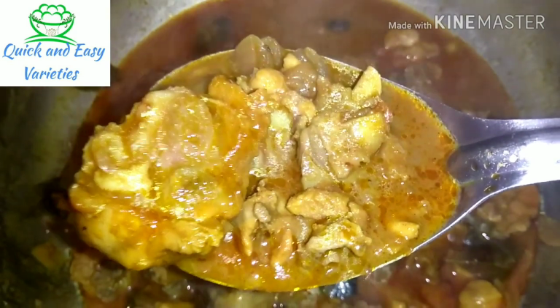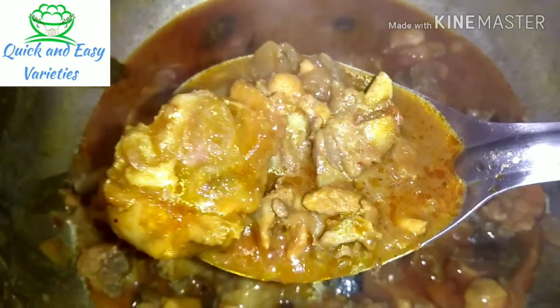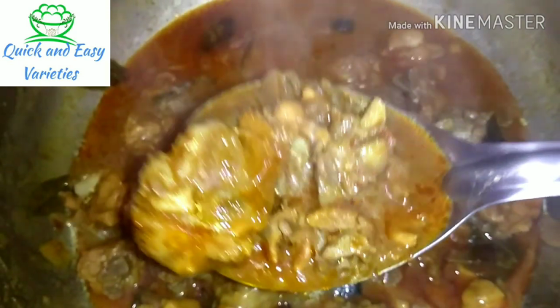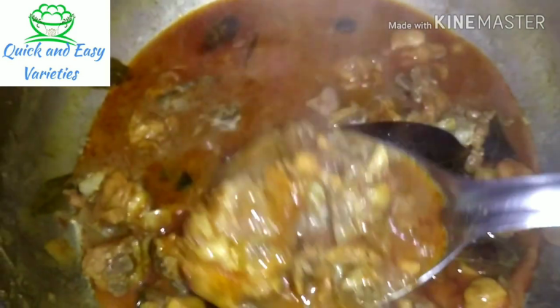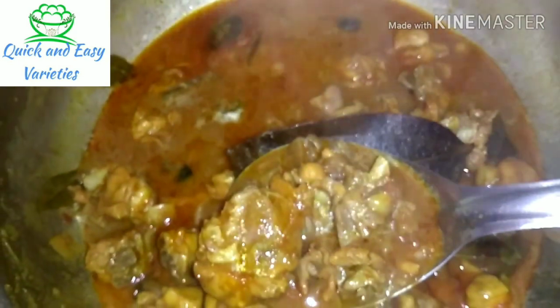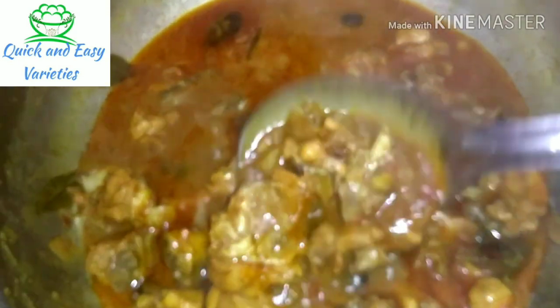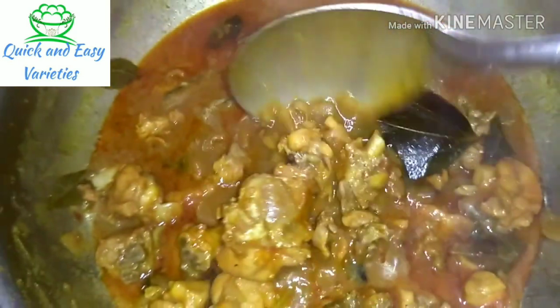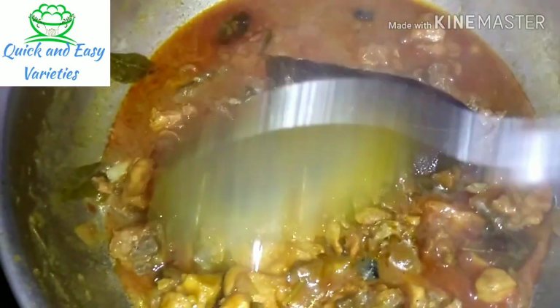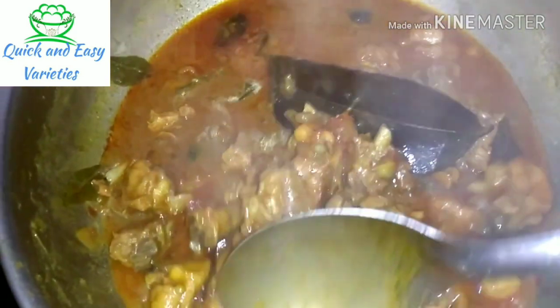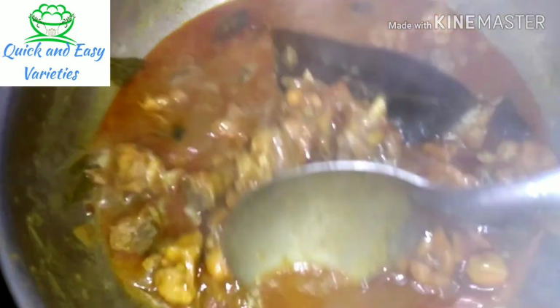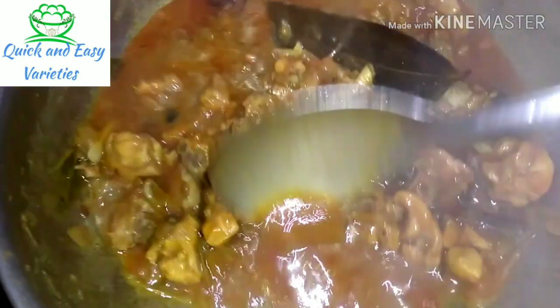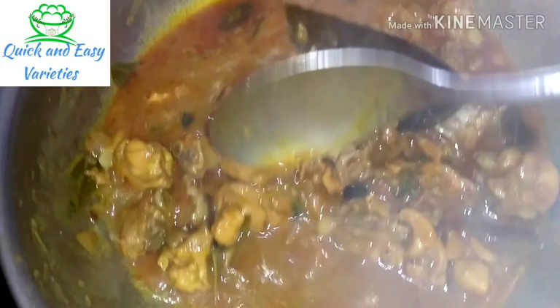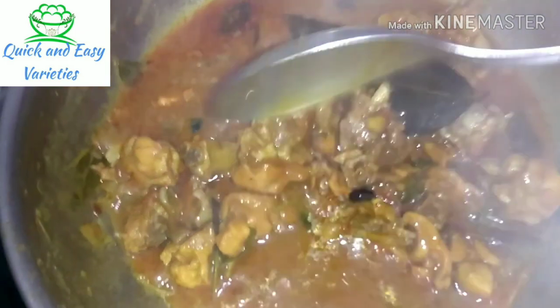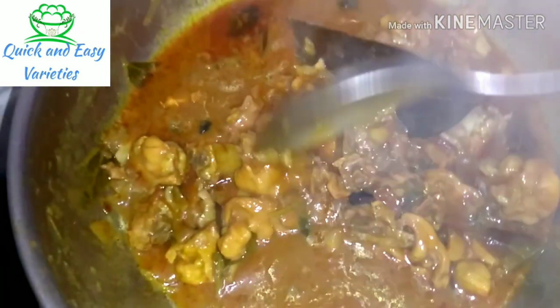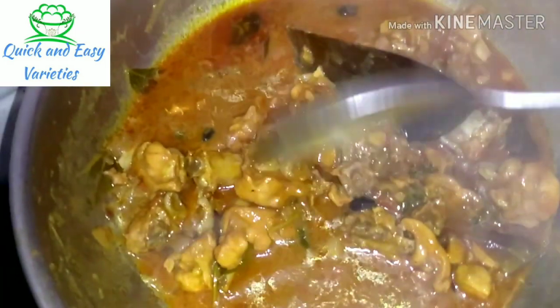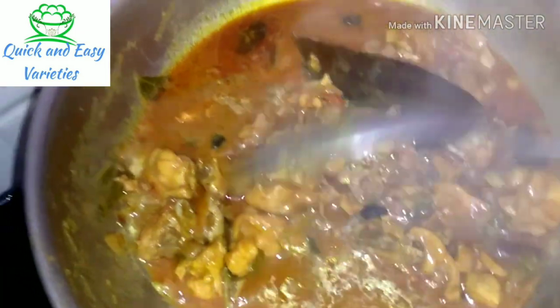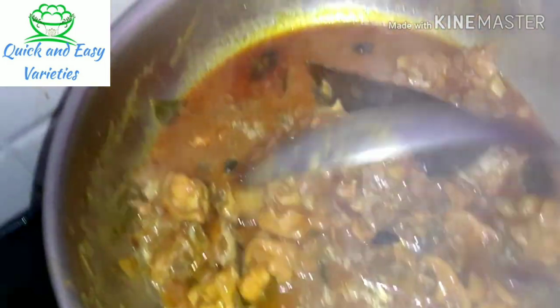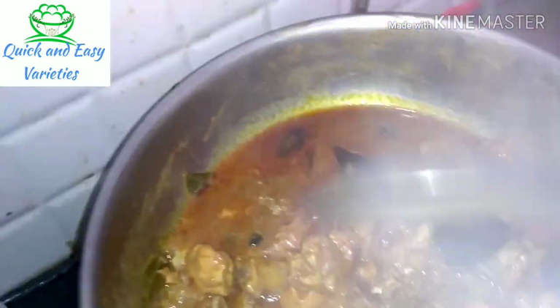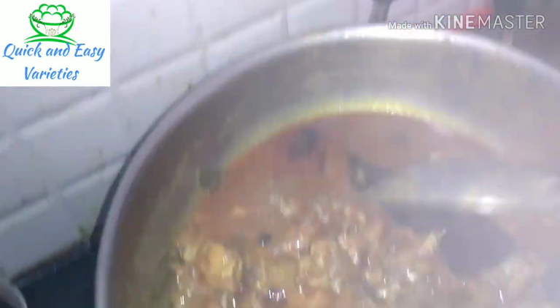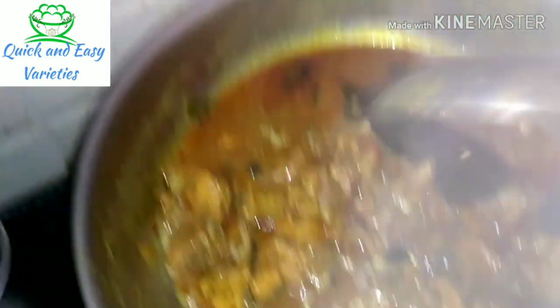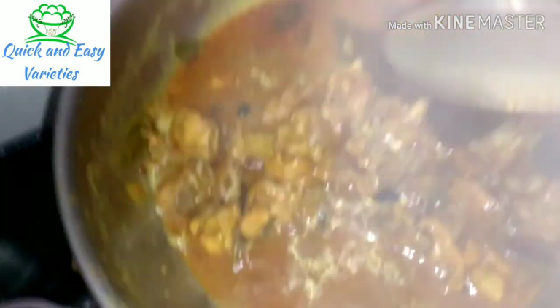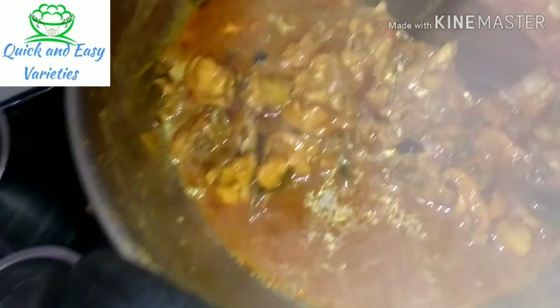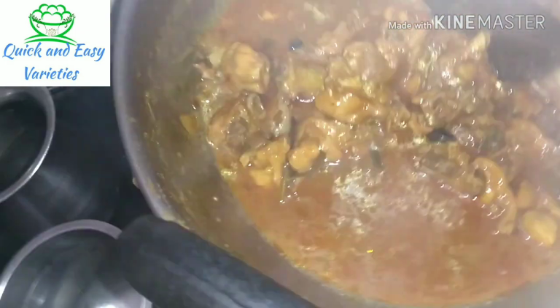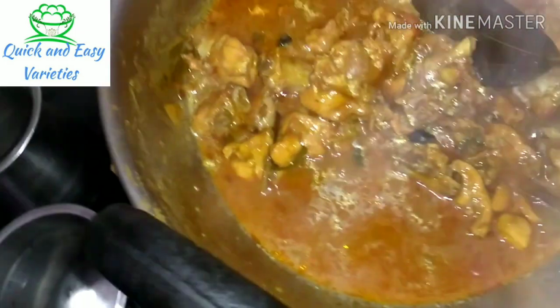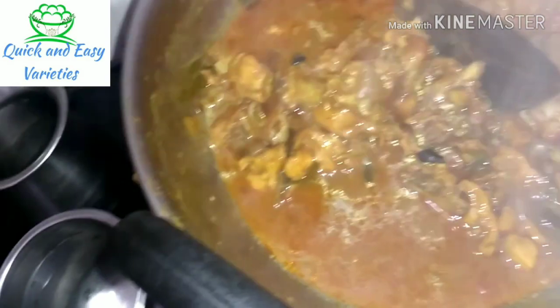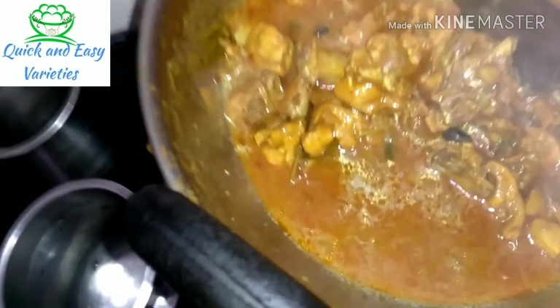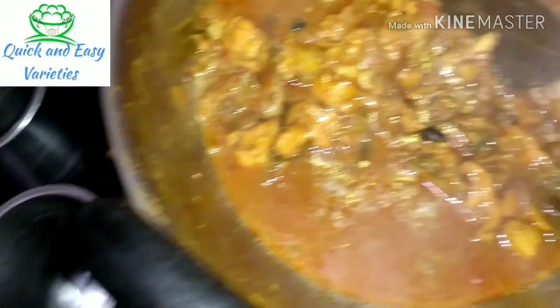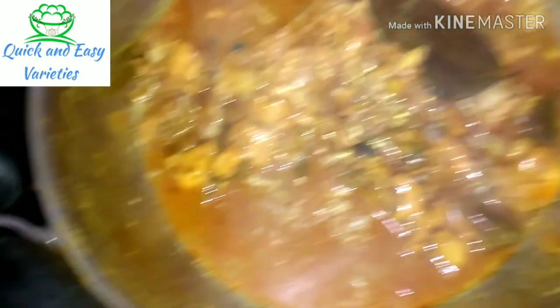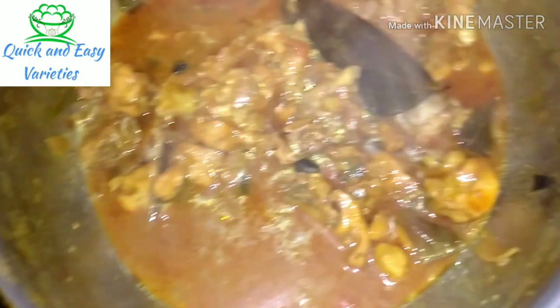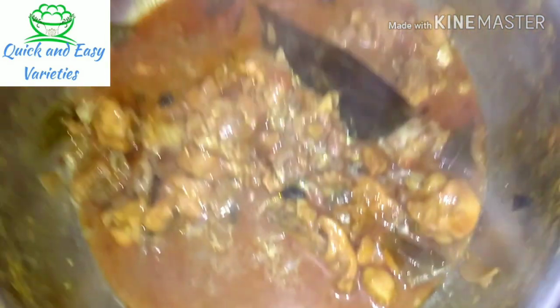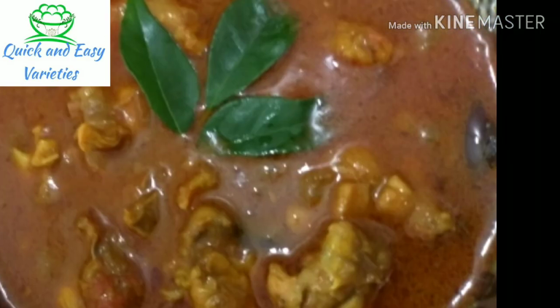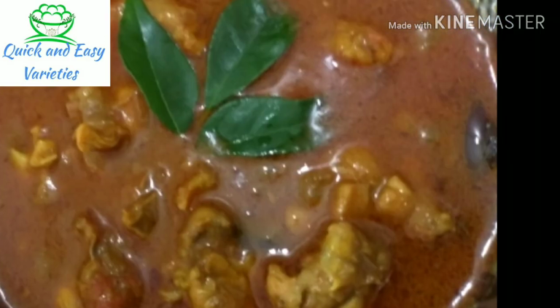Once we get ready for chicken gravy, let's do it. We're doing well for chicken gravy. Let's check on the chicken gravy.